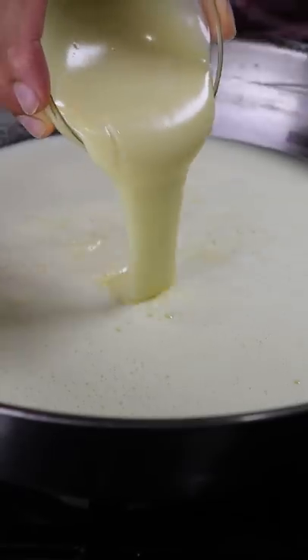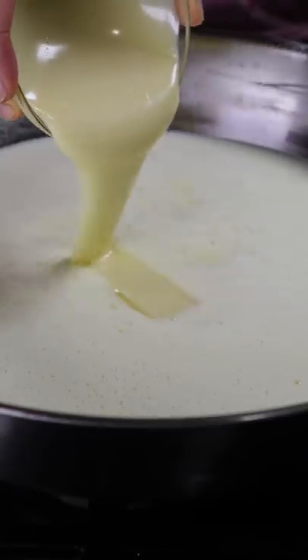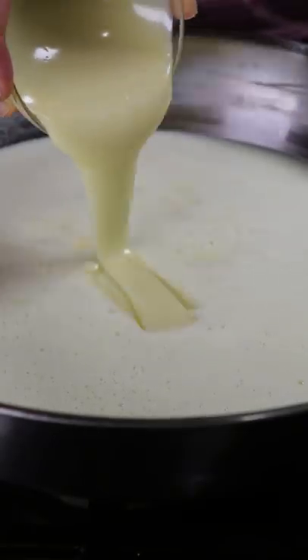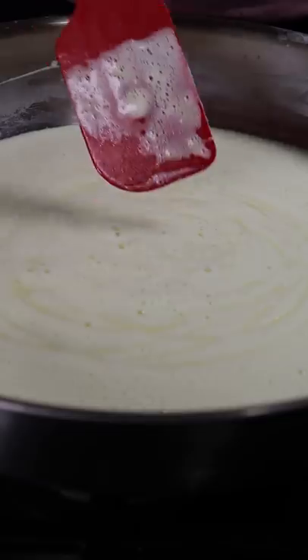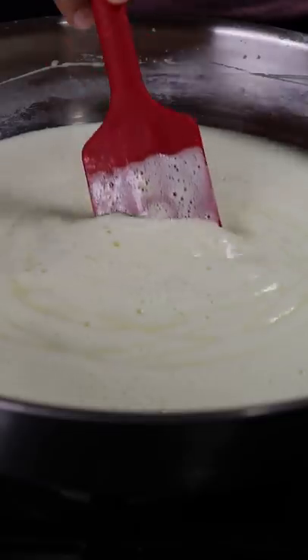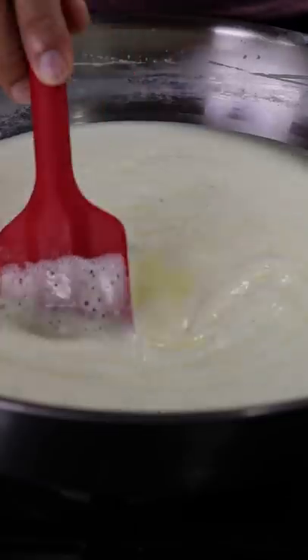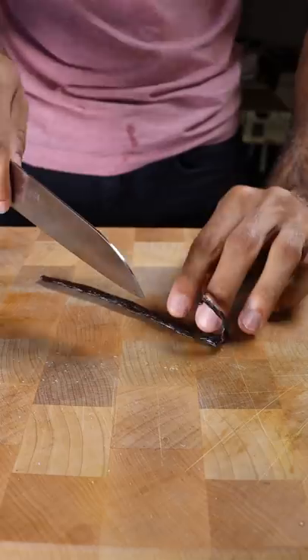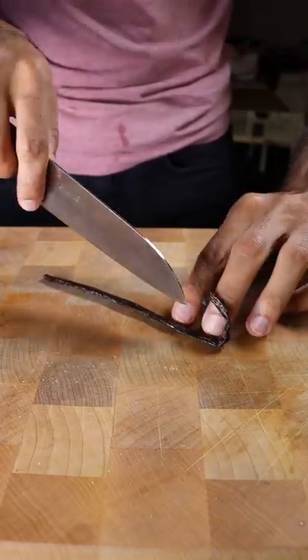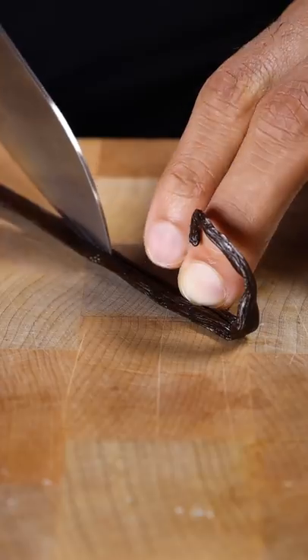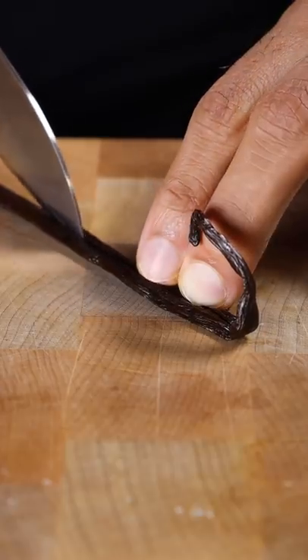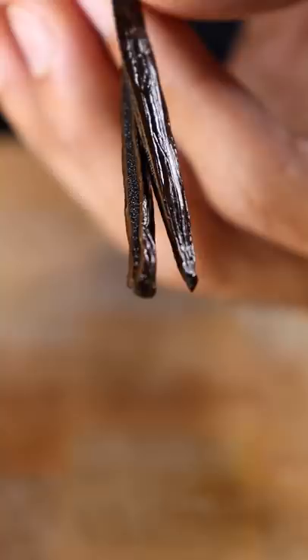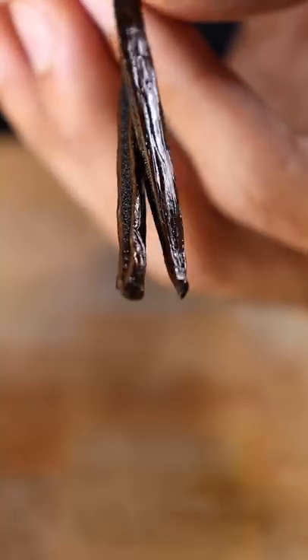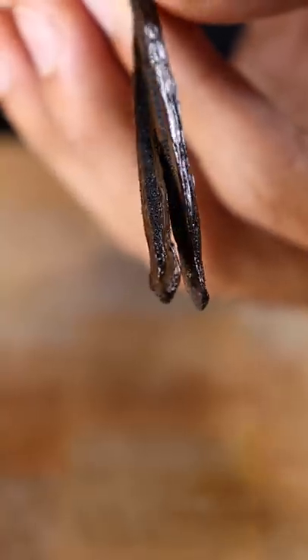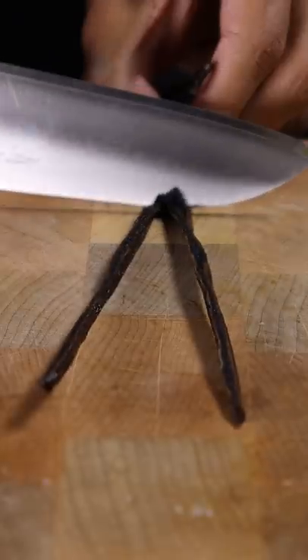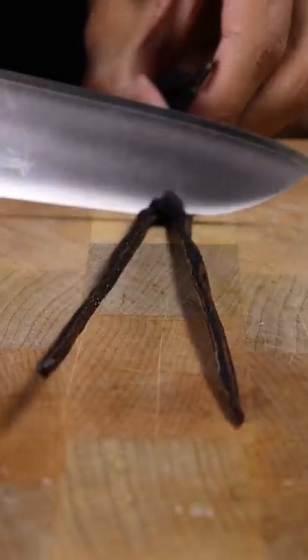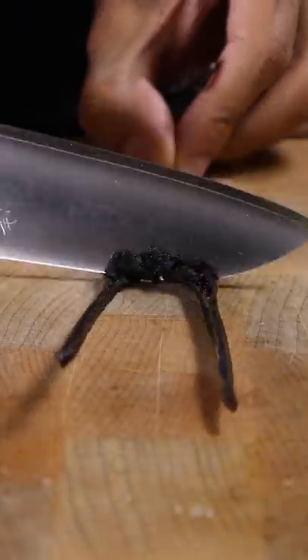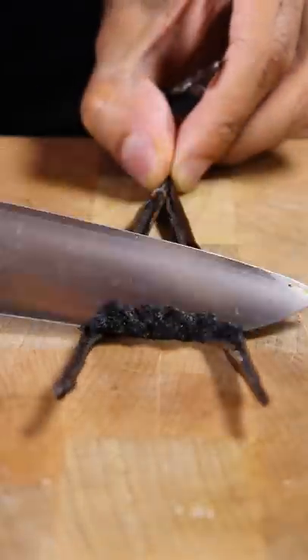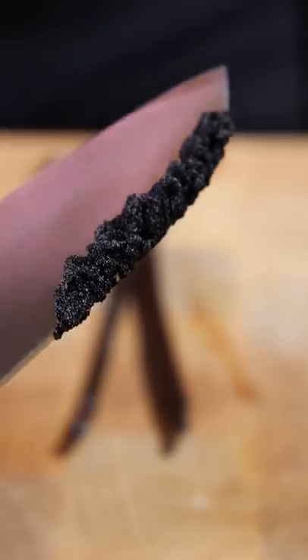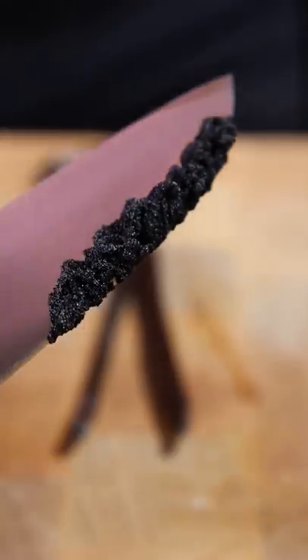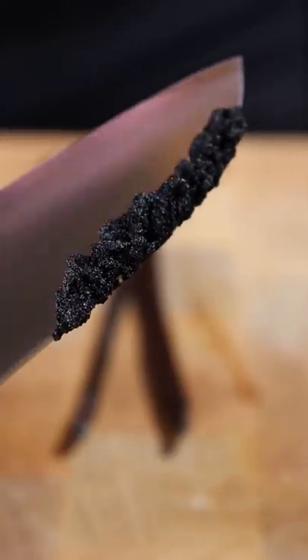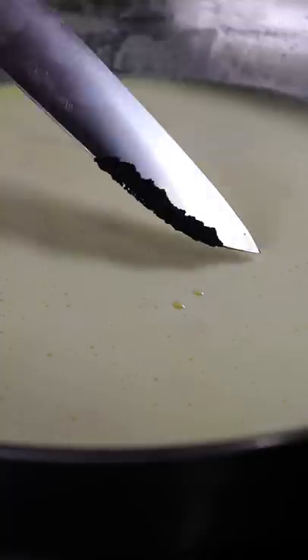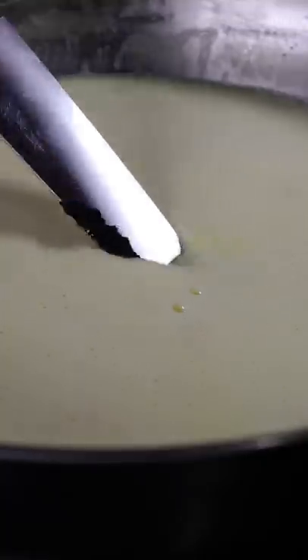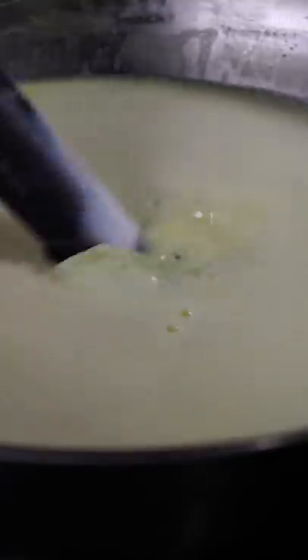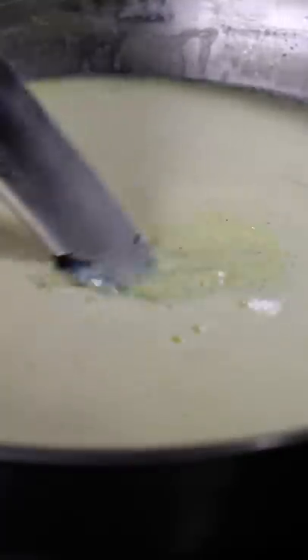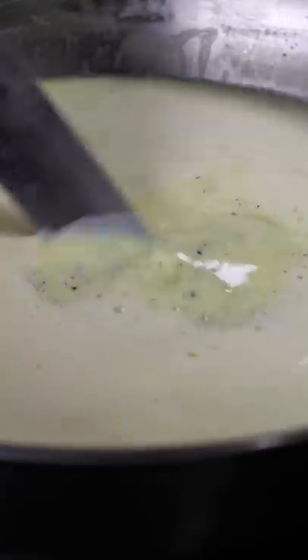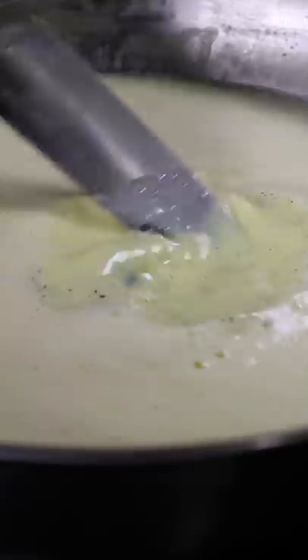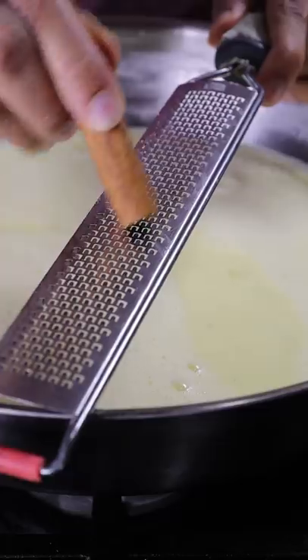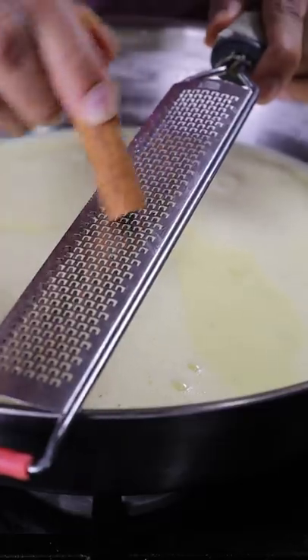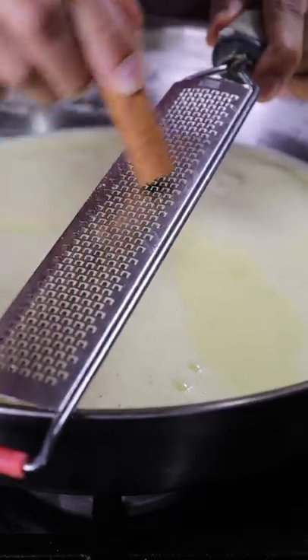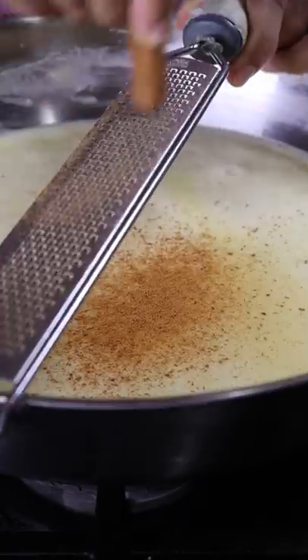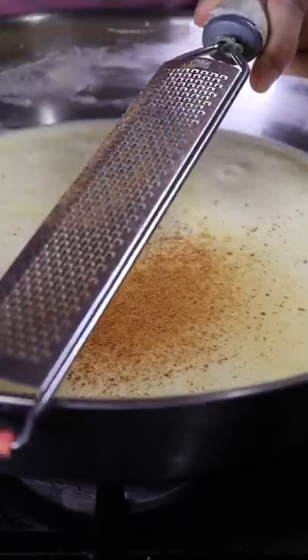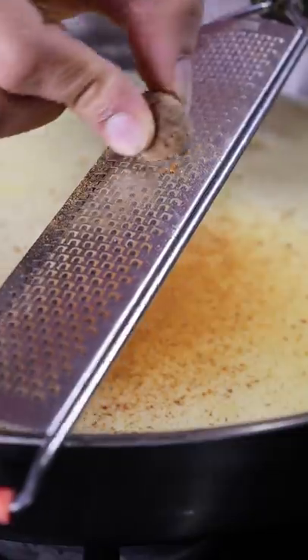Now if you have a vanilla bean, use it; if not, you can use vanilla extract. I'm going to scoop out the seeds from this one vanilla bean and add it to the same mixture. After mixing, you can add ground cinnamon and ground nutmeg.